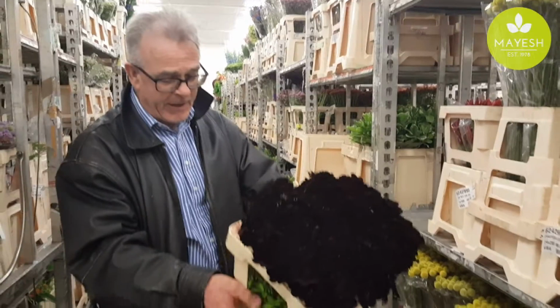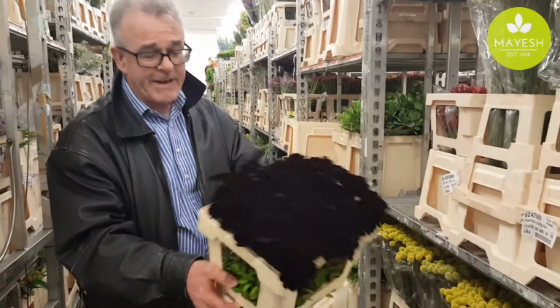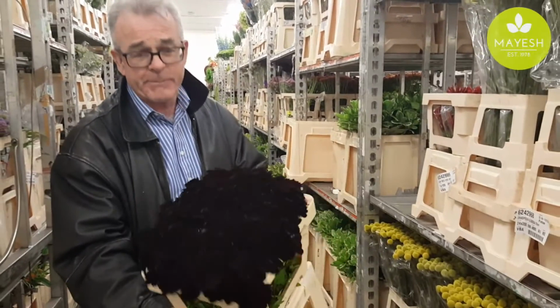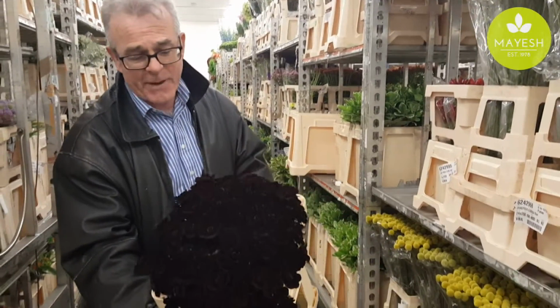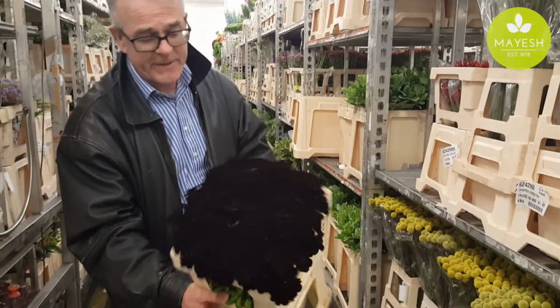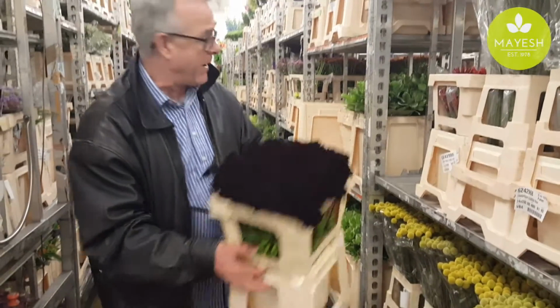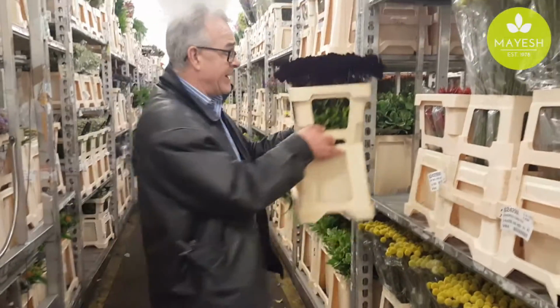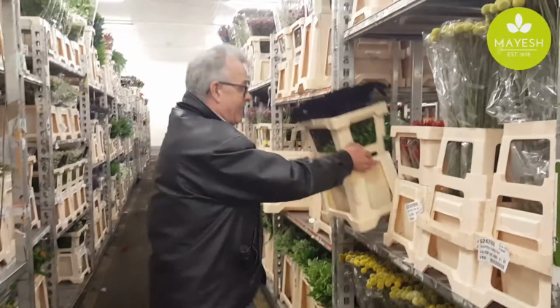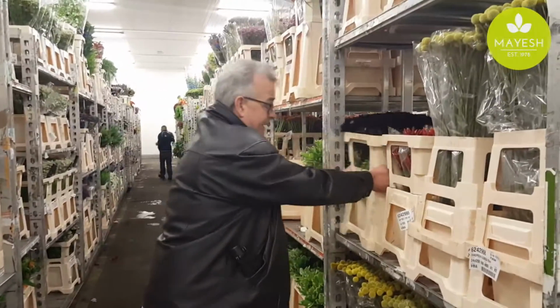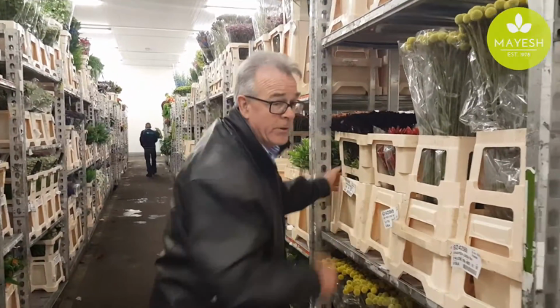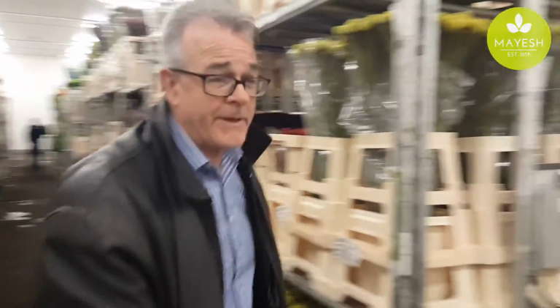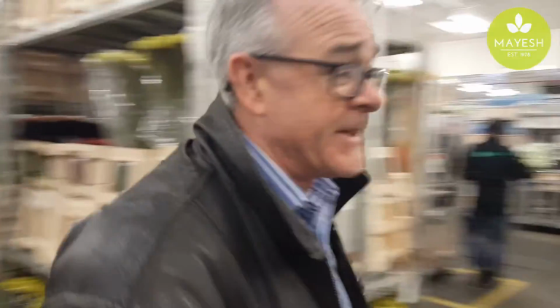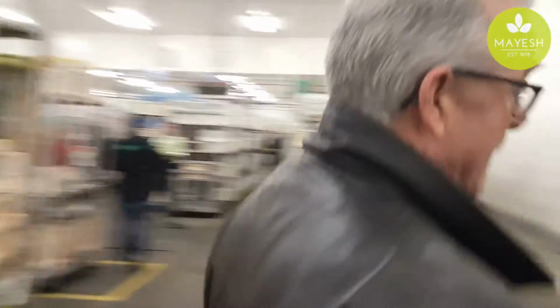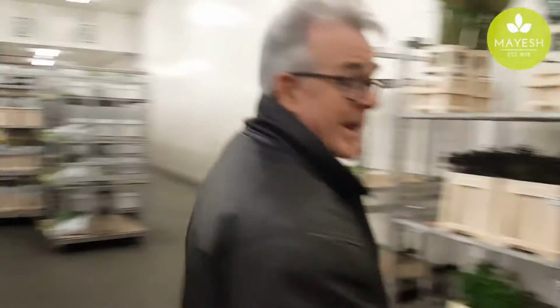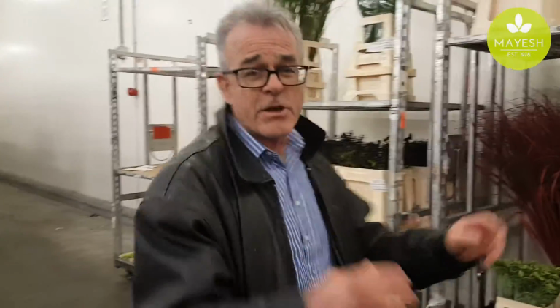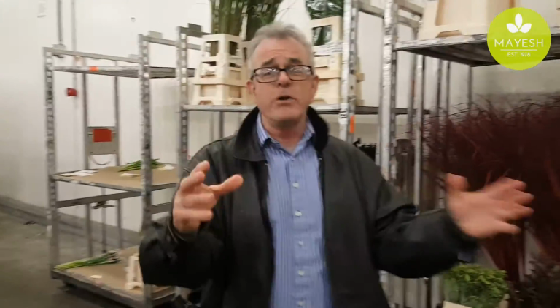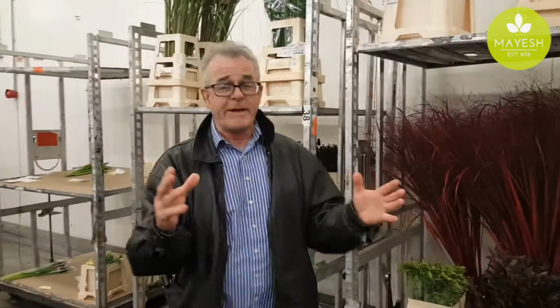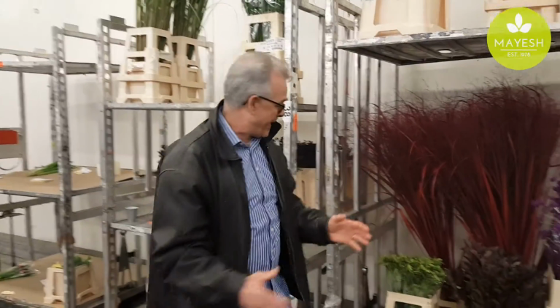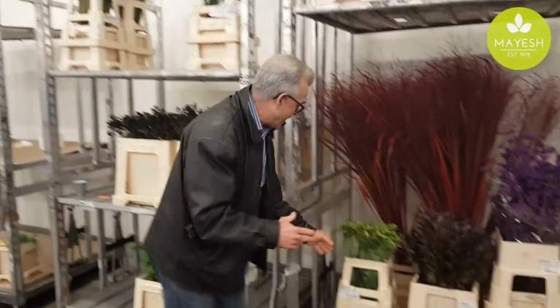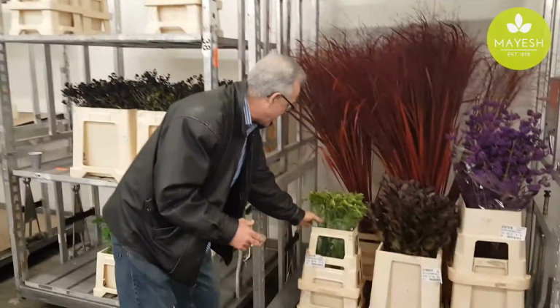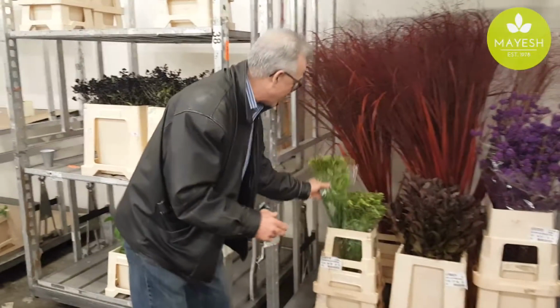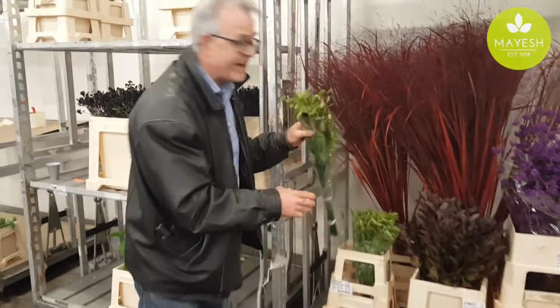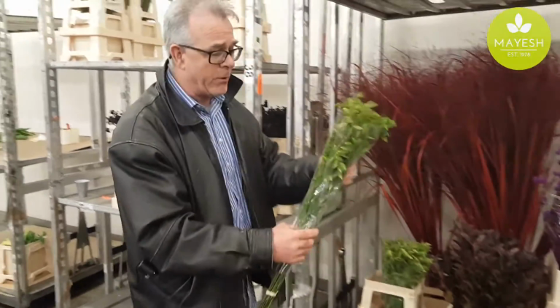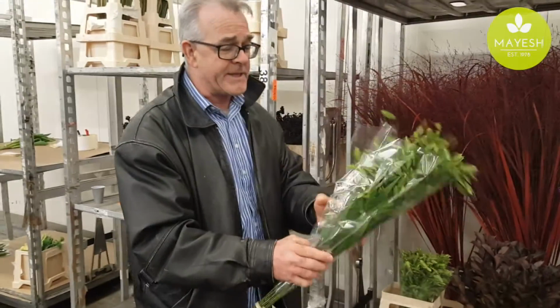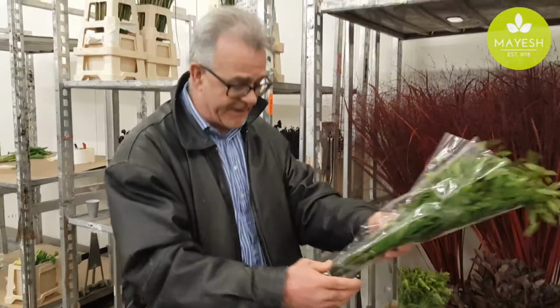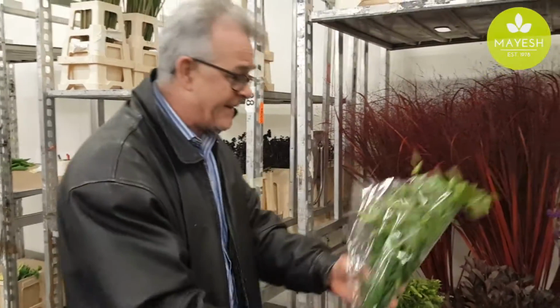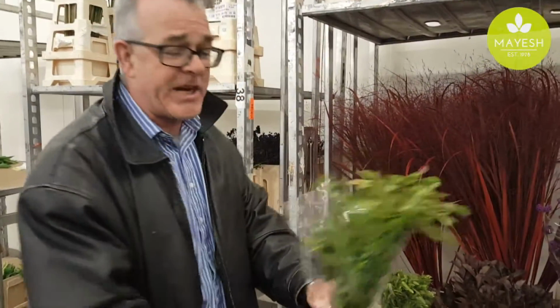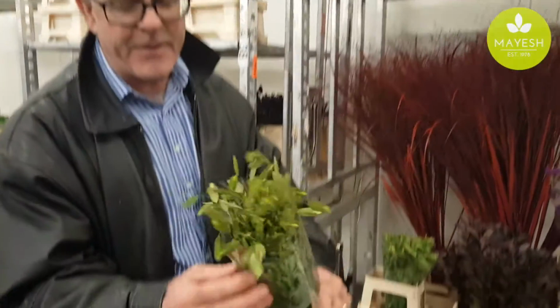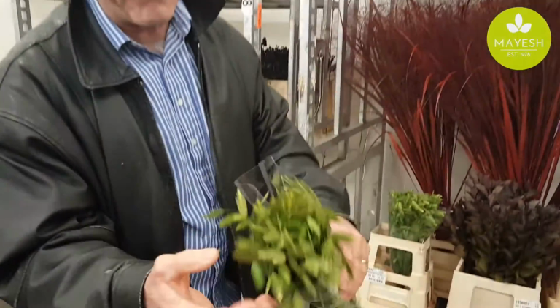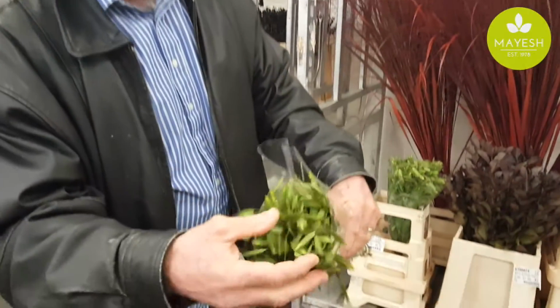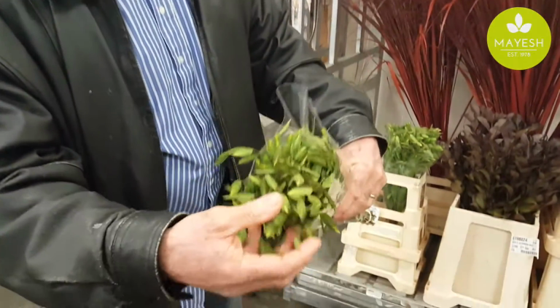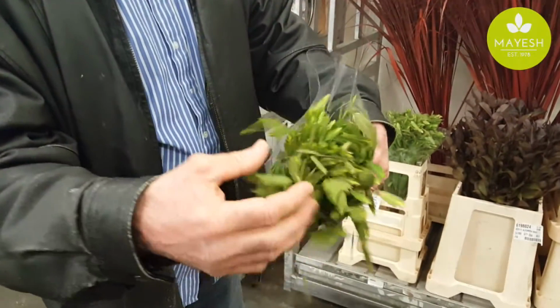We're going to definitely start buying some of this from Holland. This is when I say there's a revolution coming in Holland. They're really honing in on products that used to be called weeds. This is Chasmantha latifolium — quaking grass.